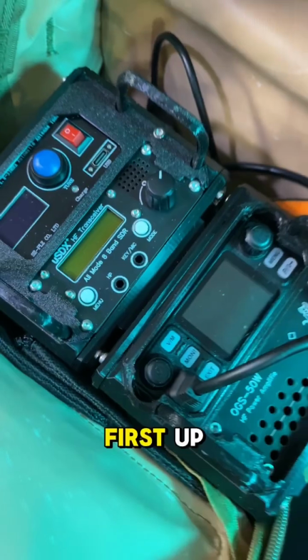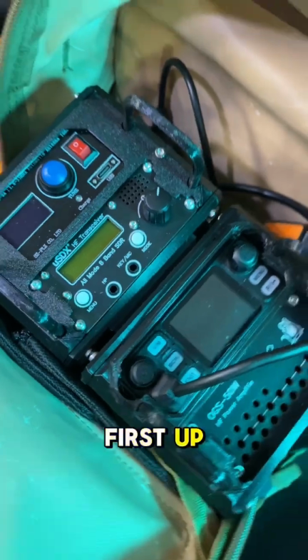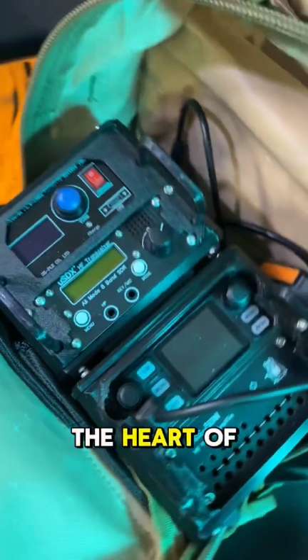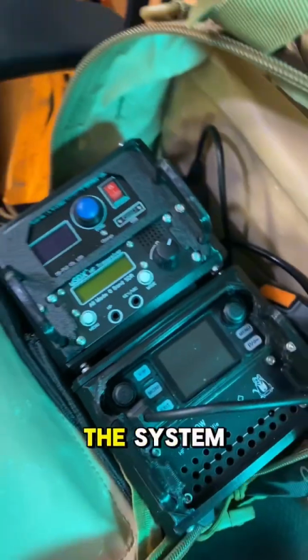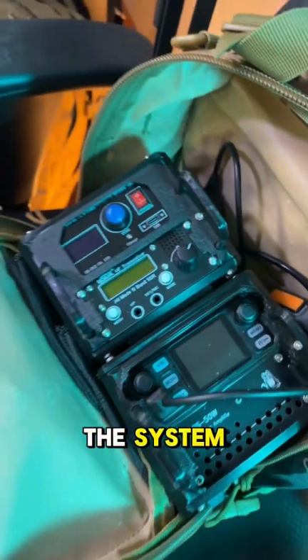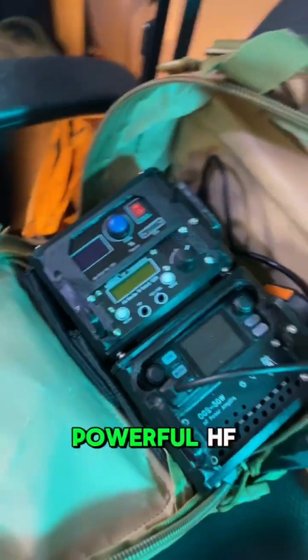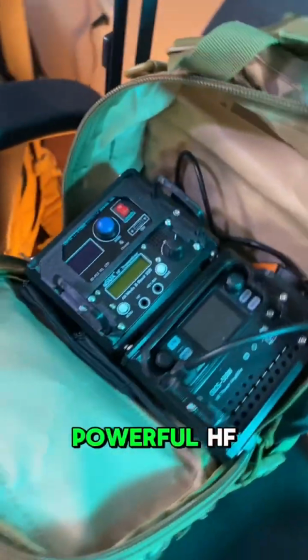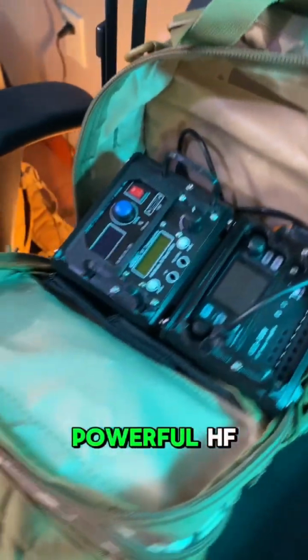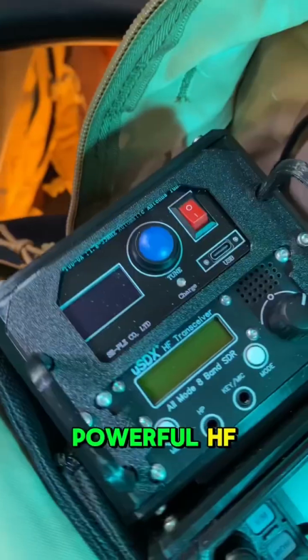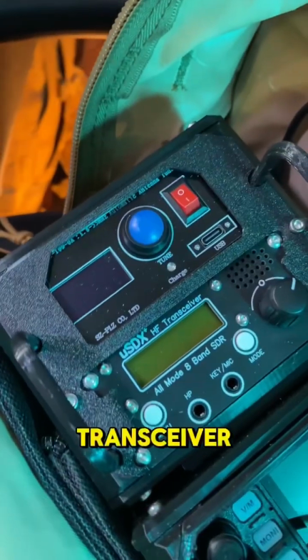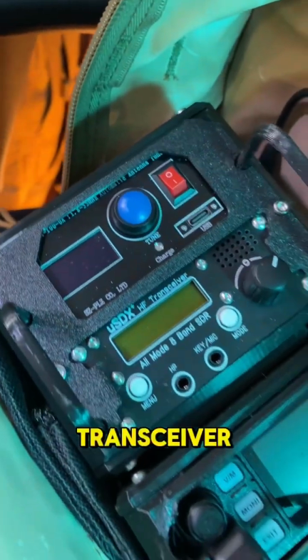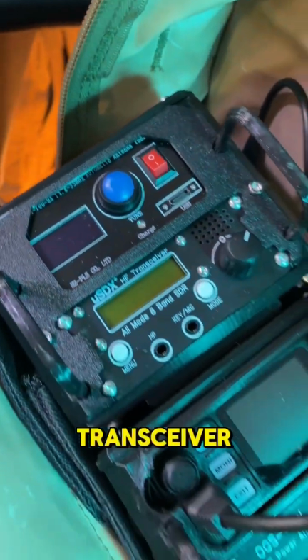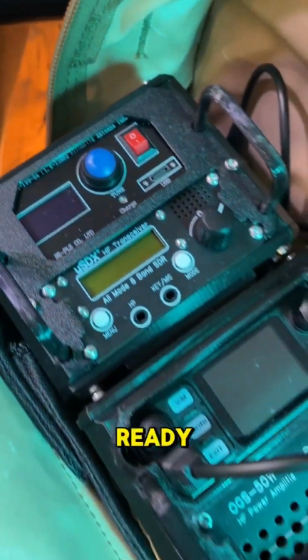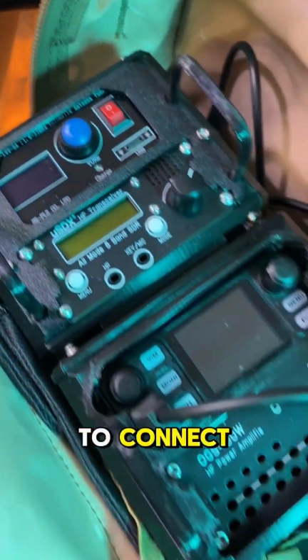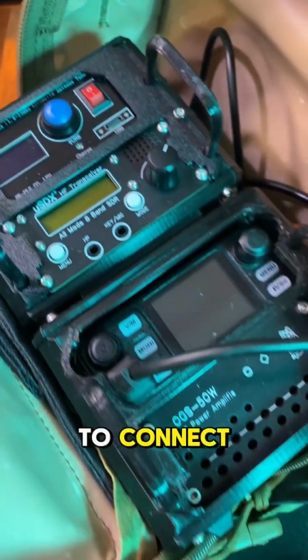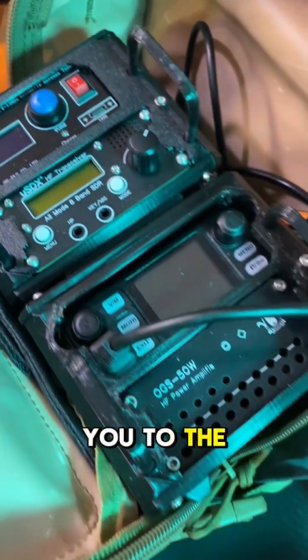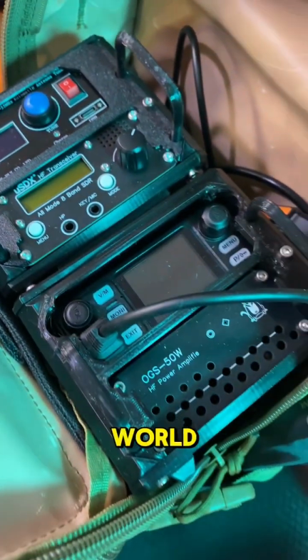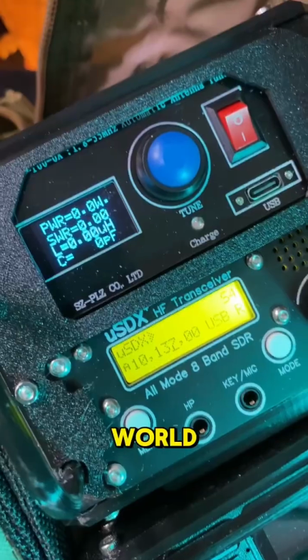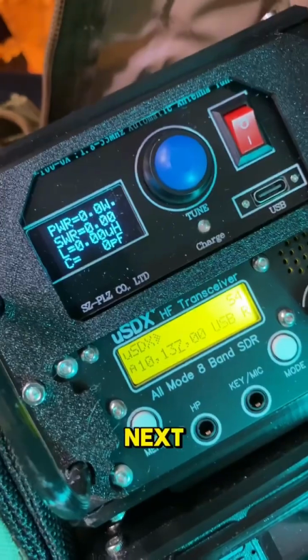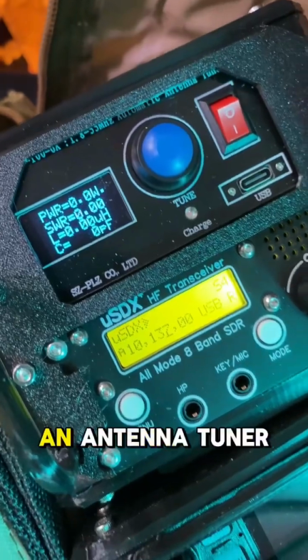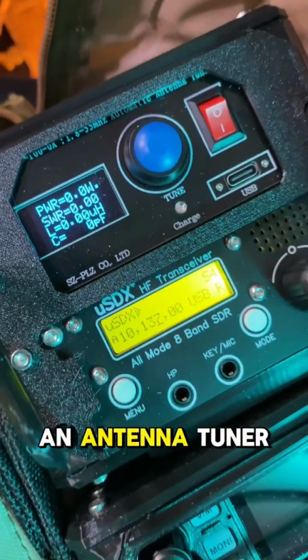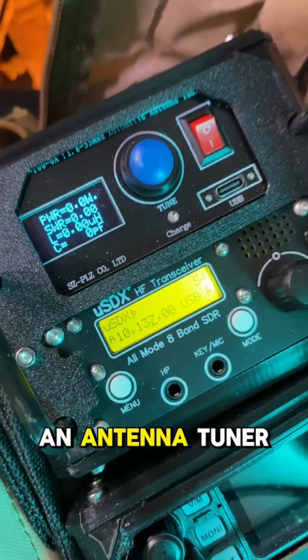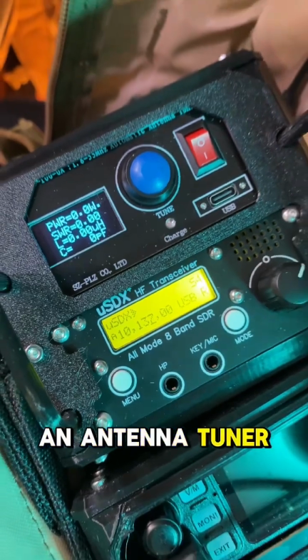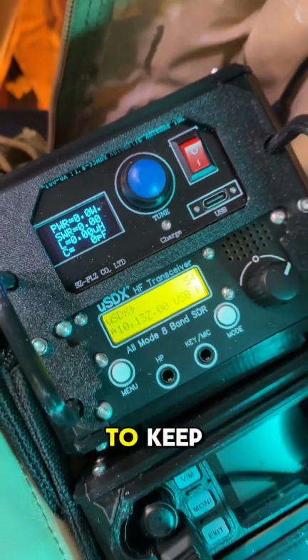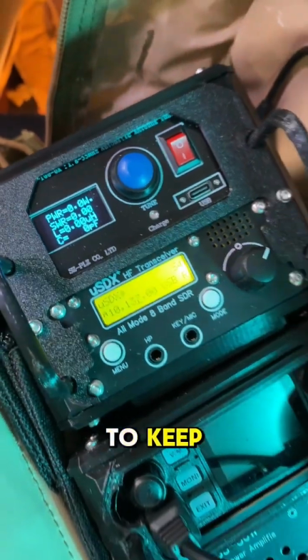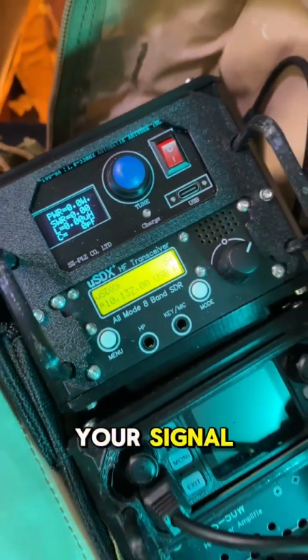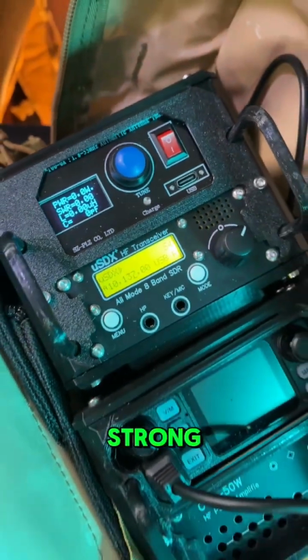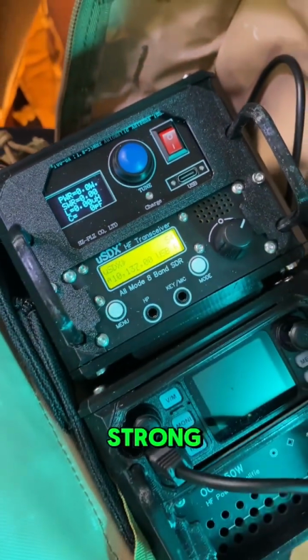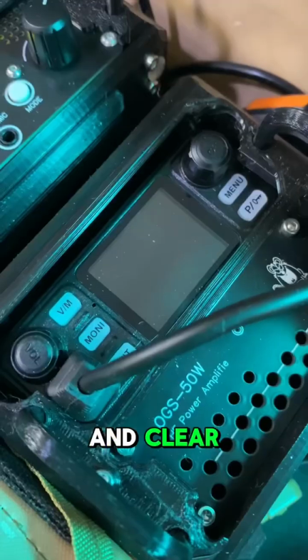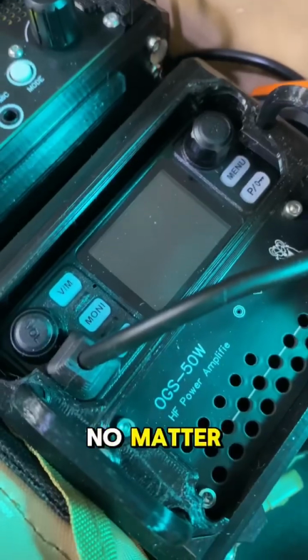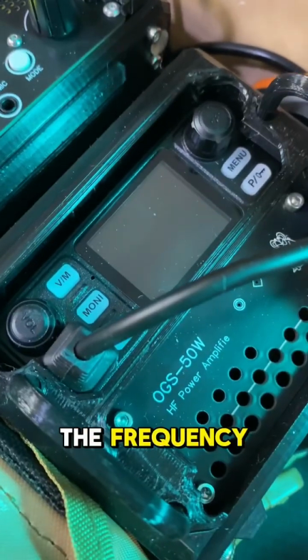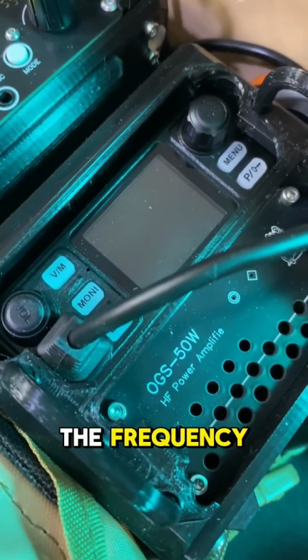First up, the heart of the system: a powerful HF transceiver ready to connect you to the world. Next, an antenna tuner to keep your signal strong and clear no matter the frequency.